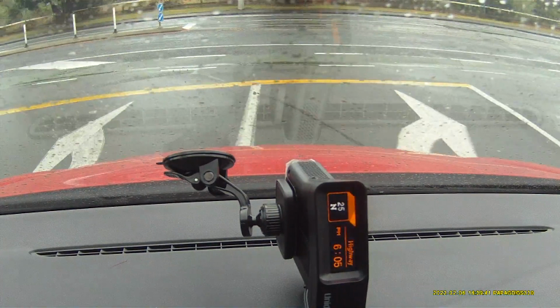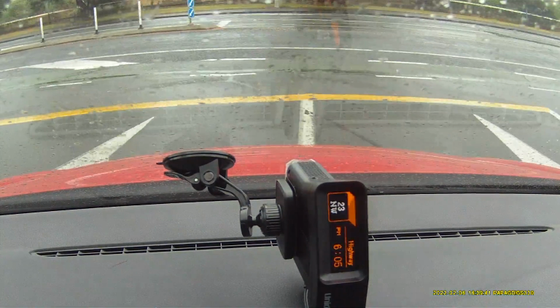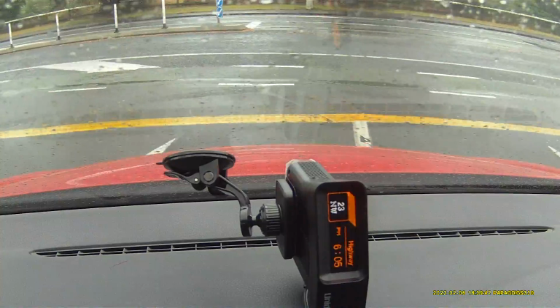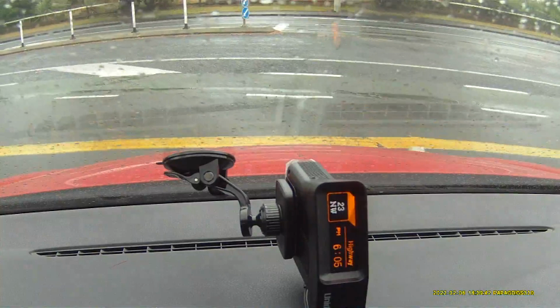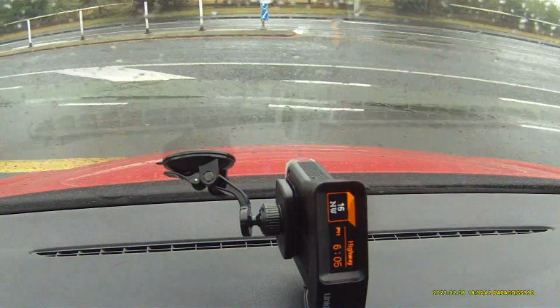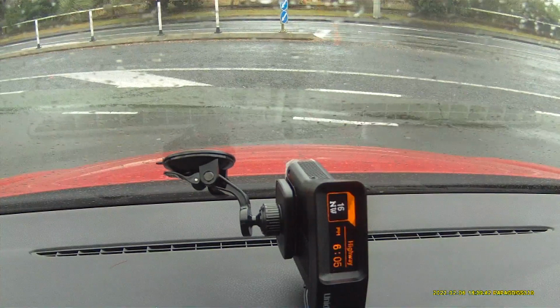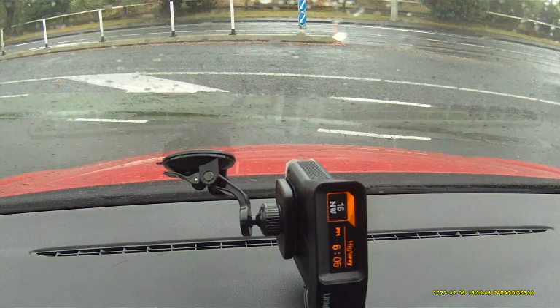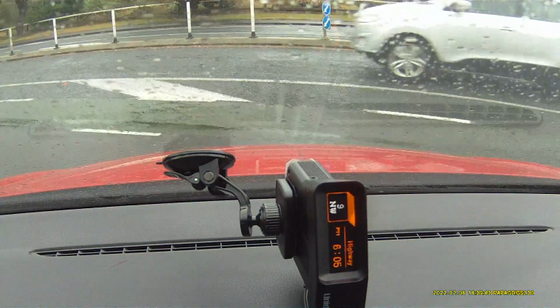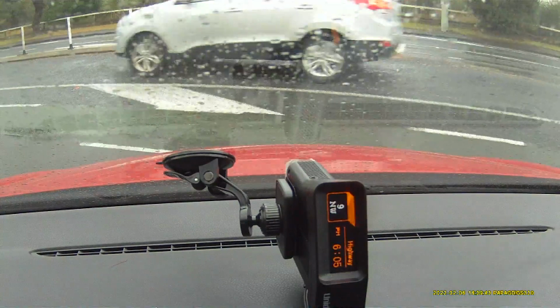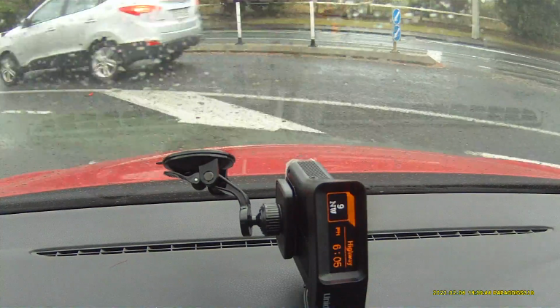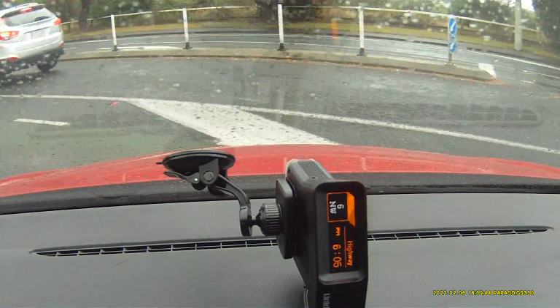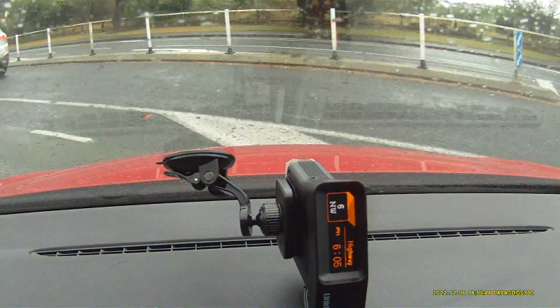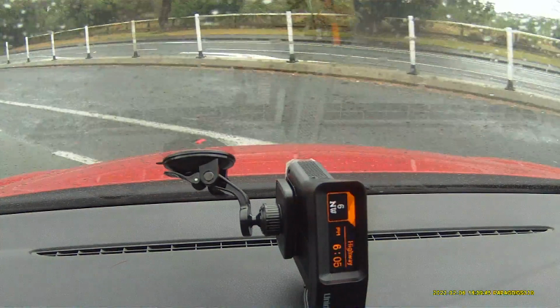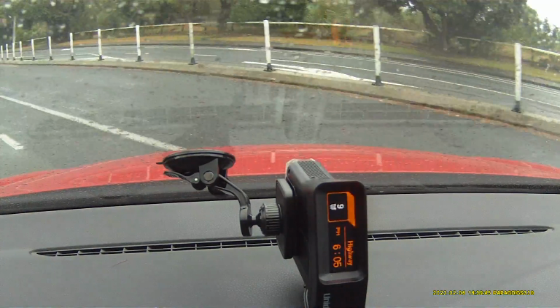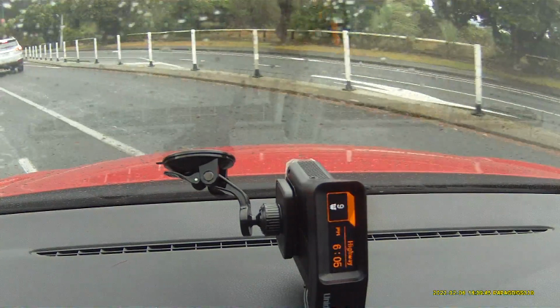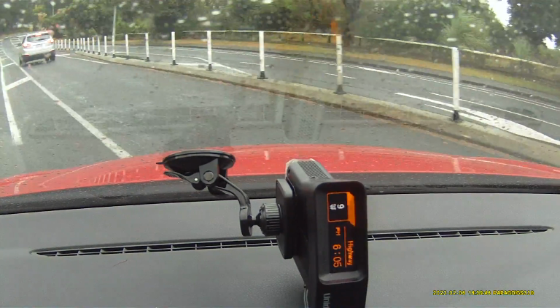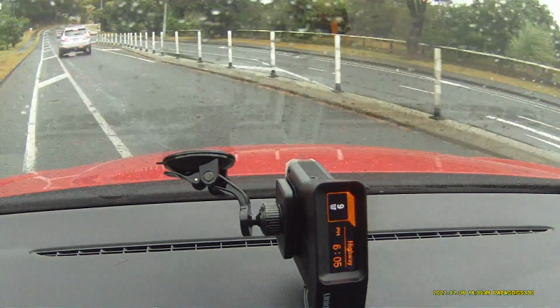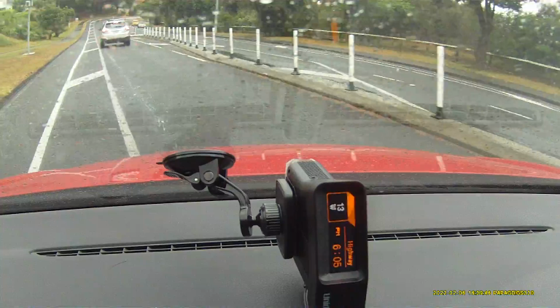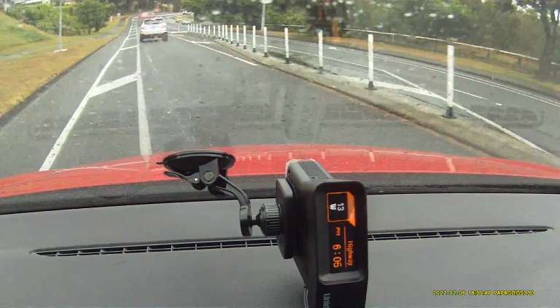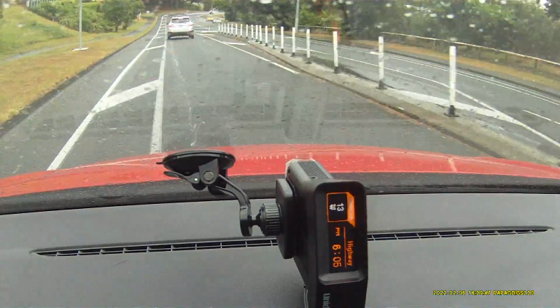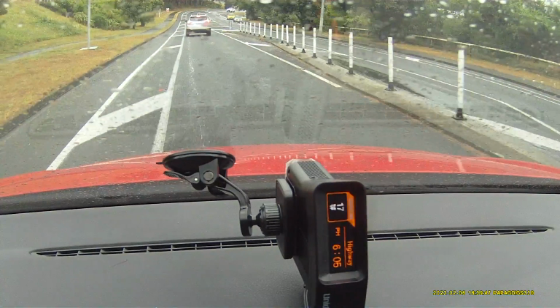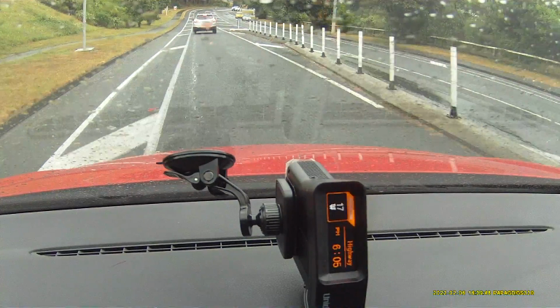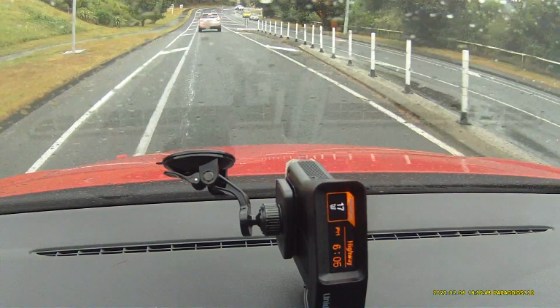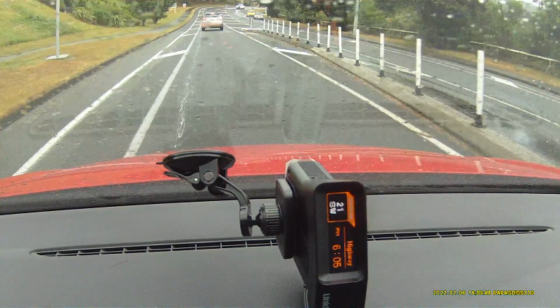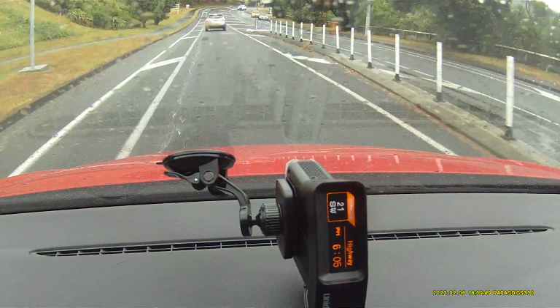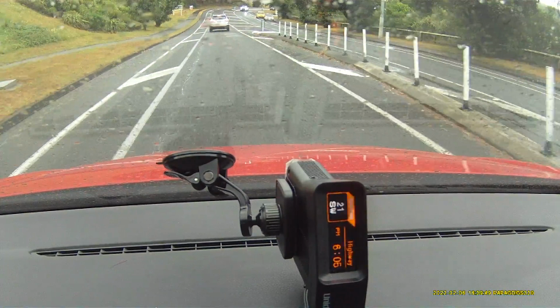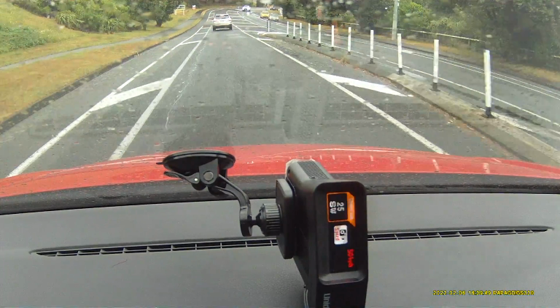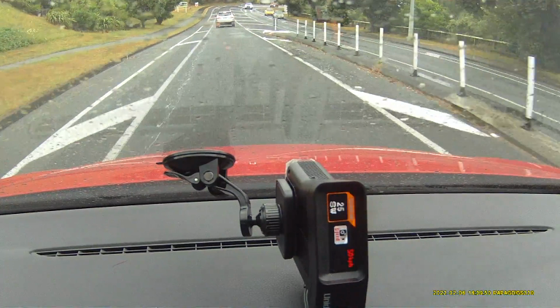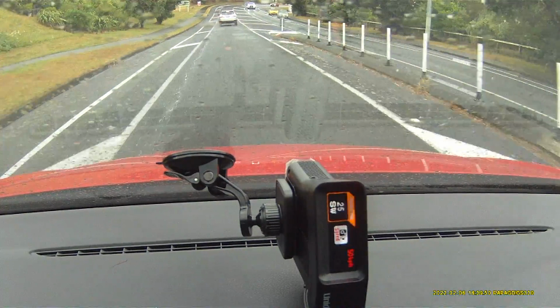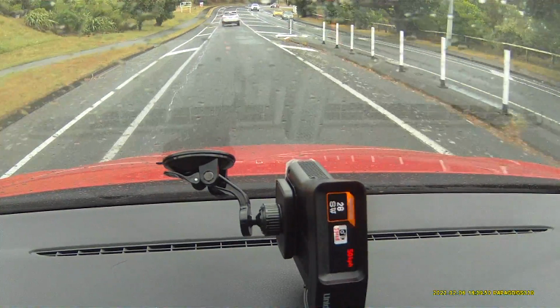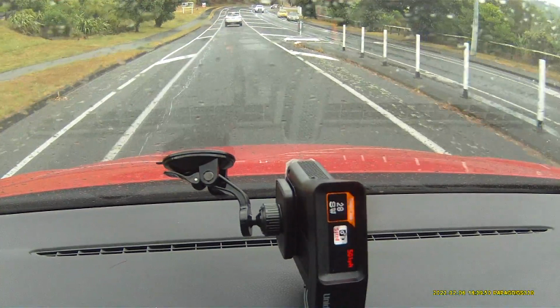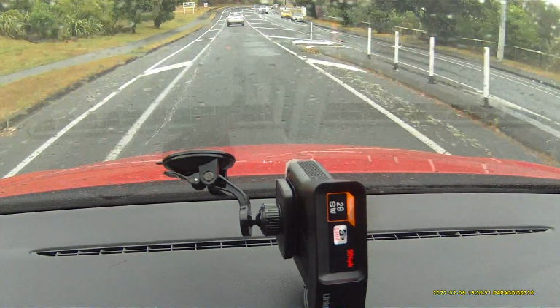That will also help minimise false alerts — so if you're driving parallel to another road... Speed camera ahead. There we go.